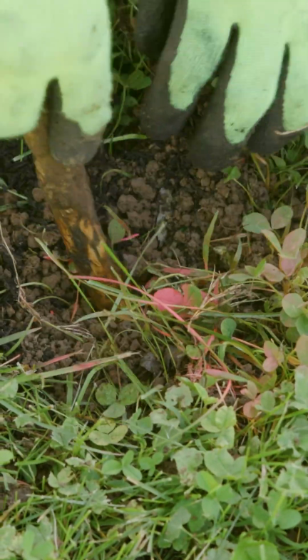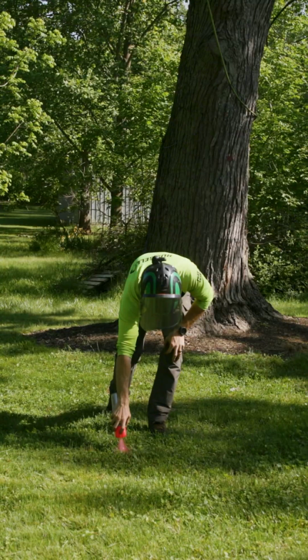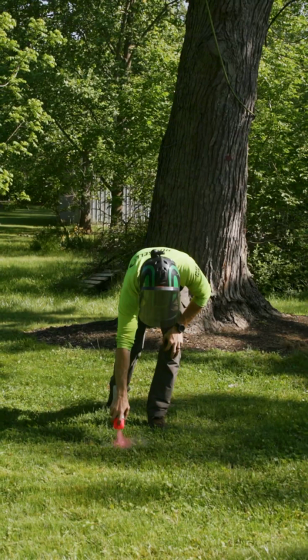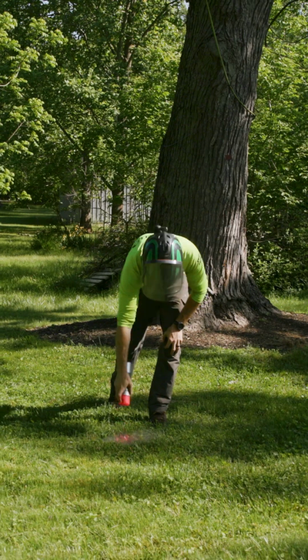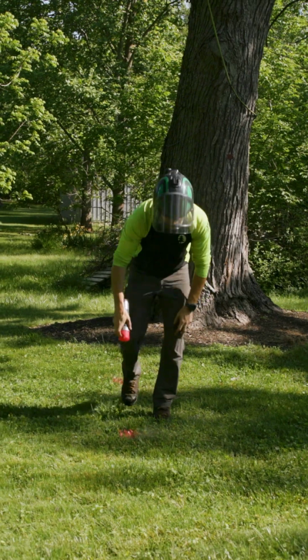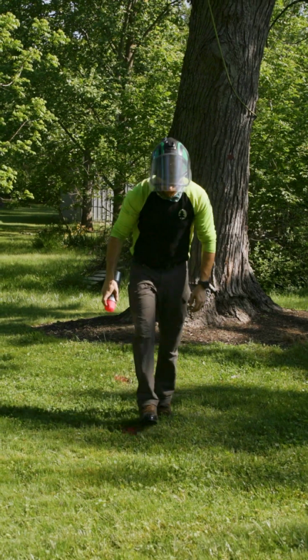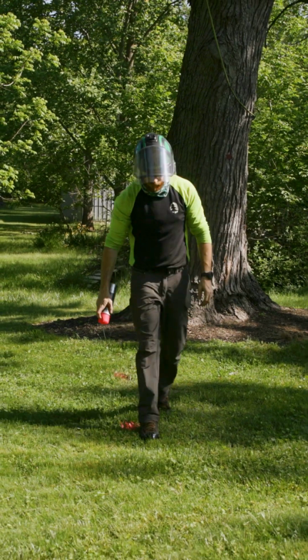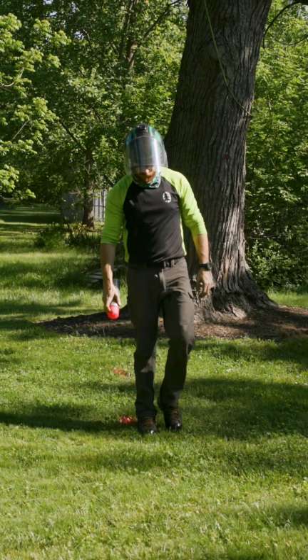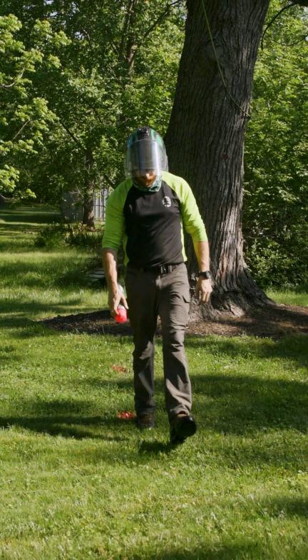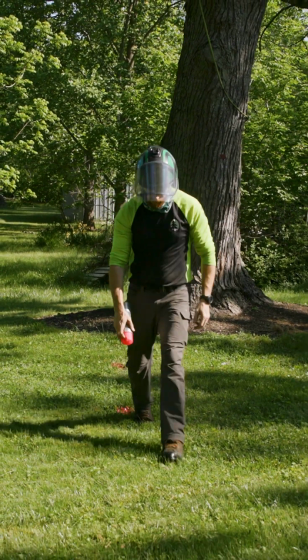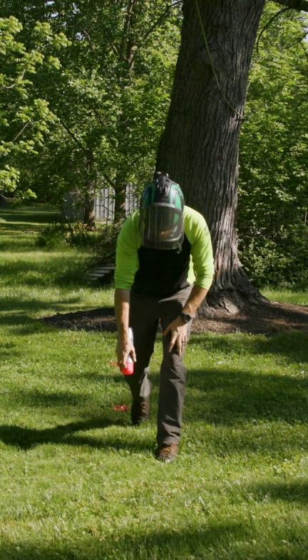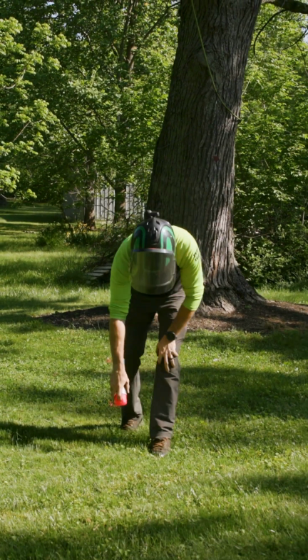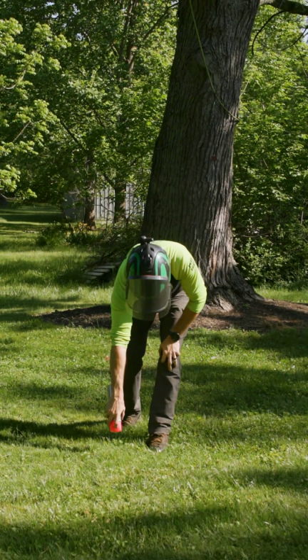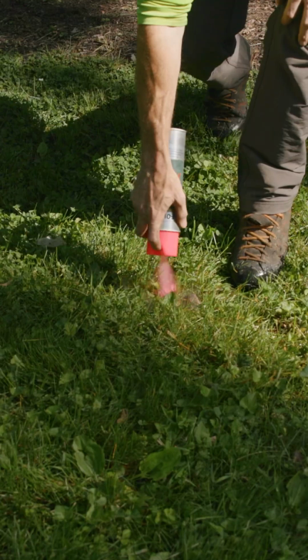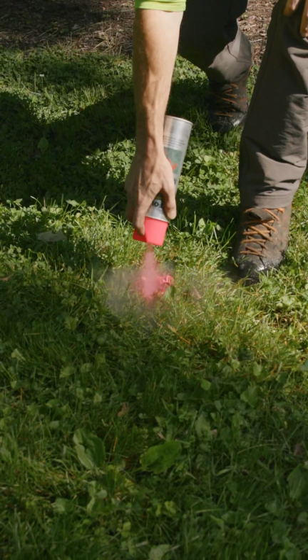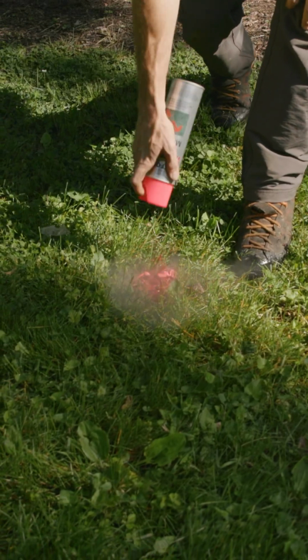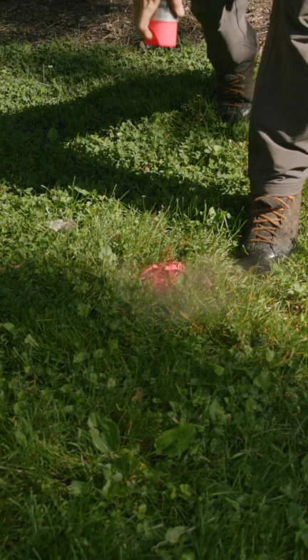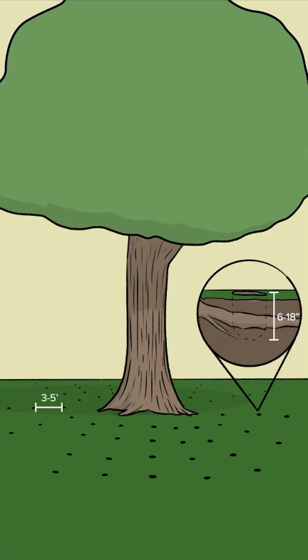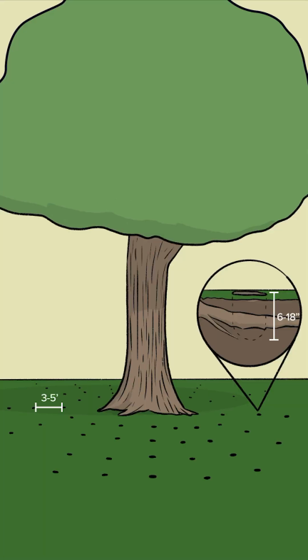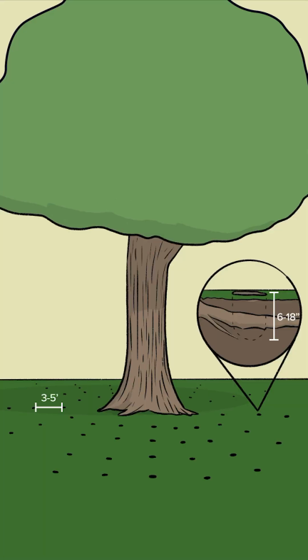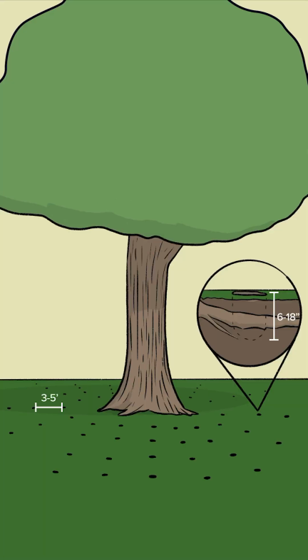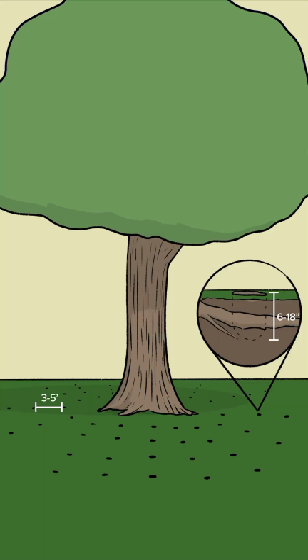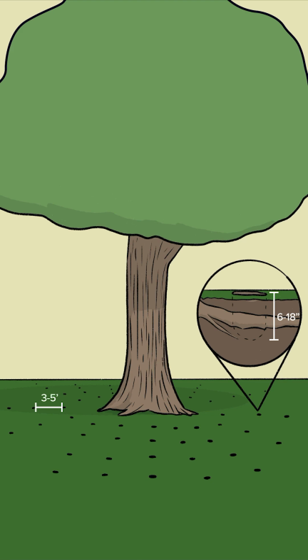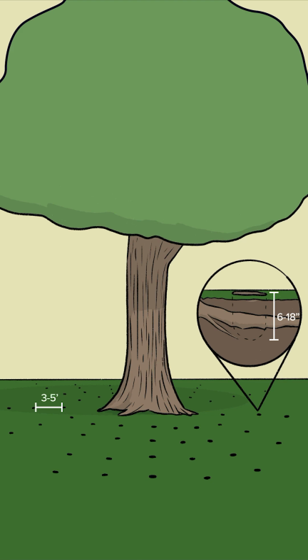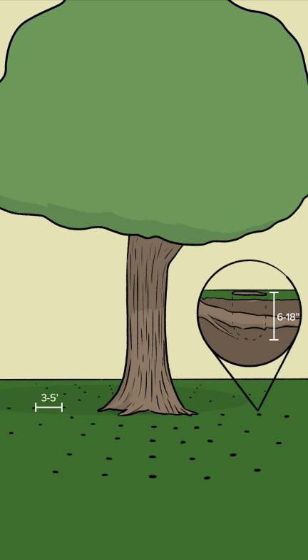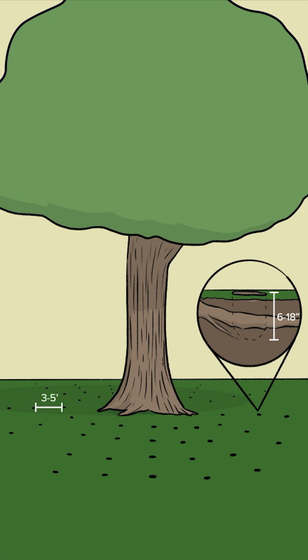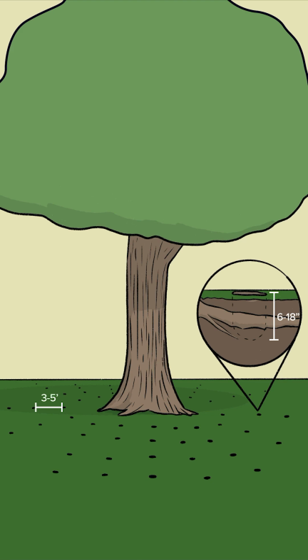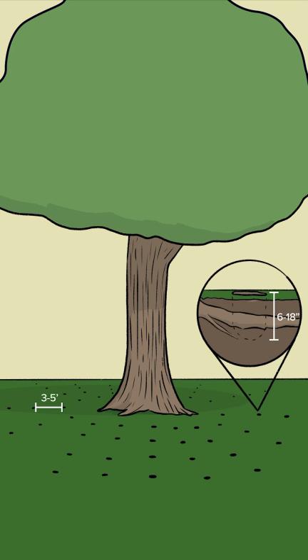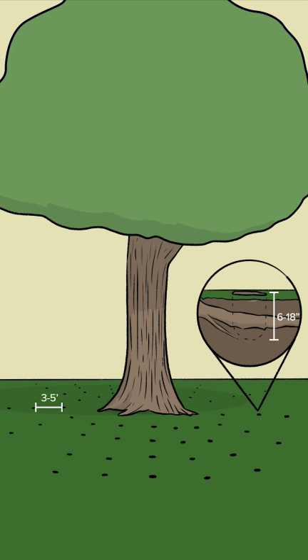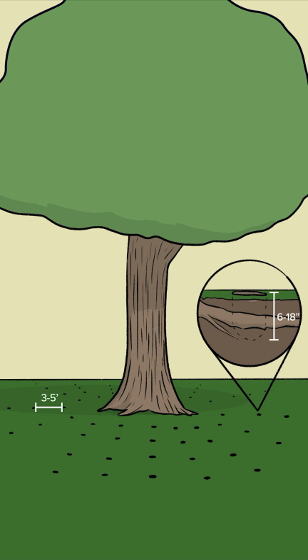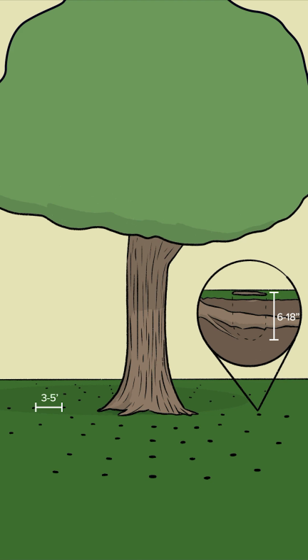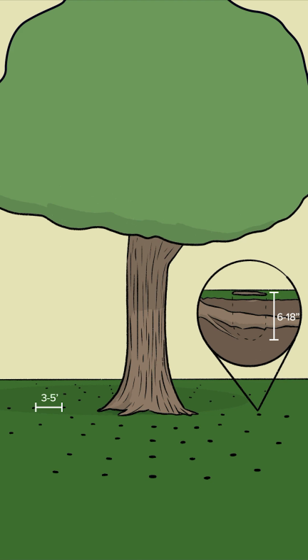First, determining hole placement. We spray painted a radial pattern away from the trunk of the tree with holes approximately 3 to 5 feet apart up to the drip line of the tree's crown.